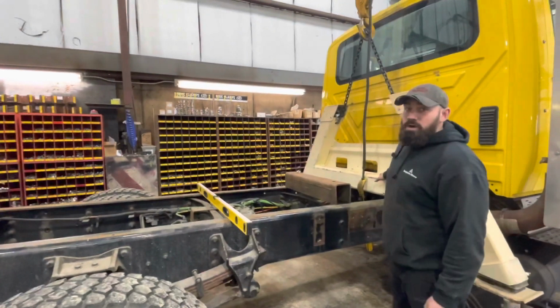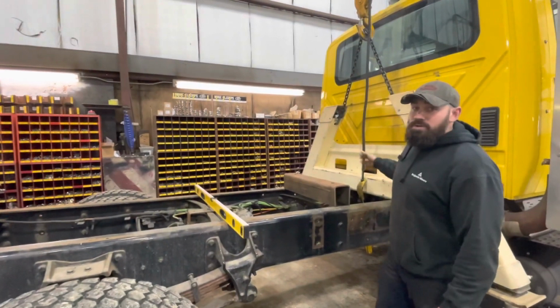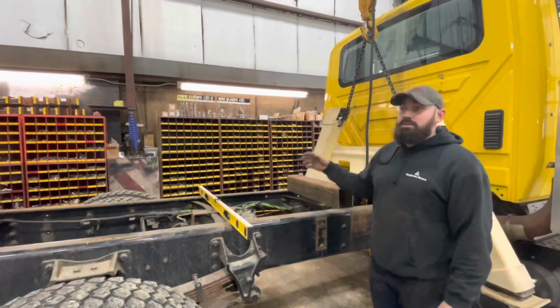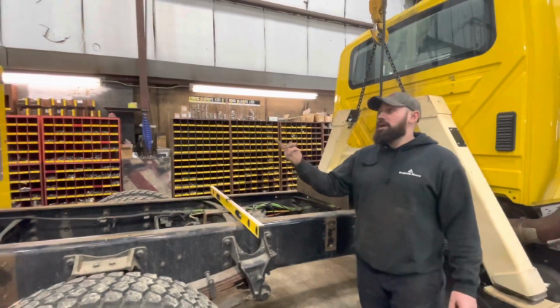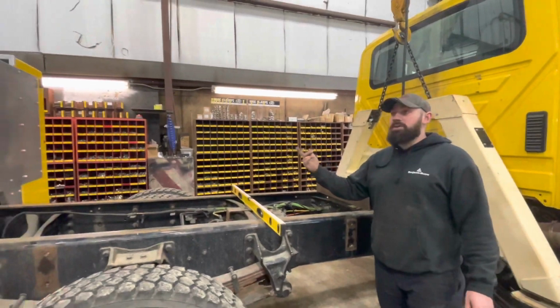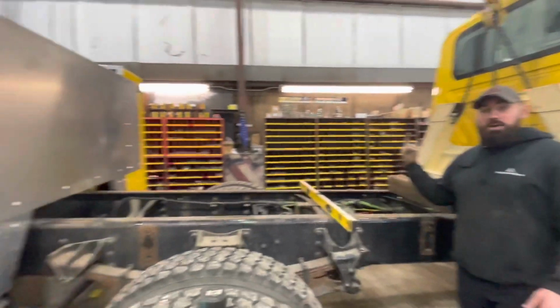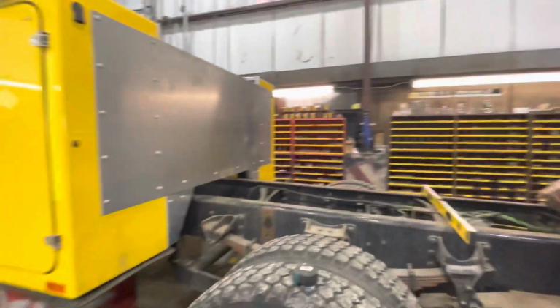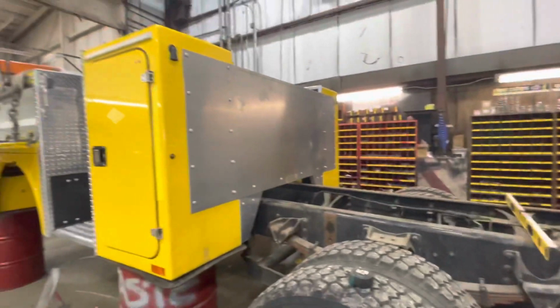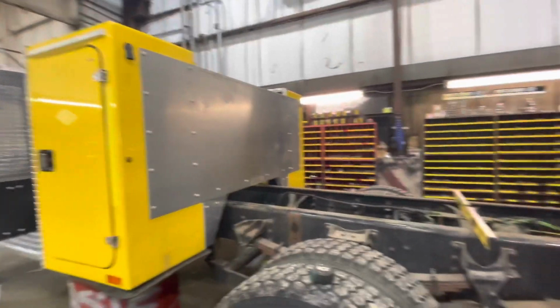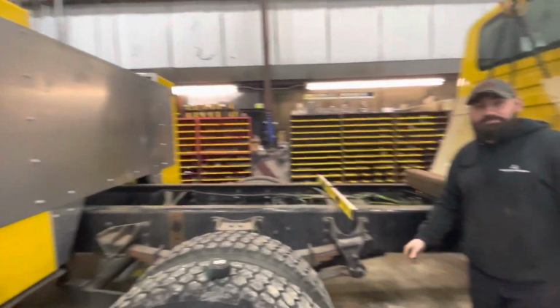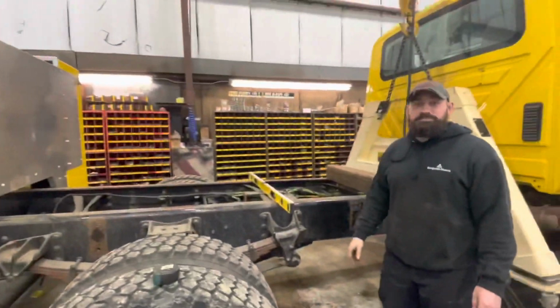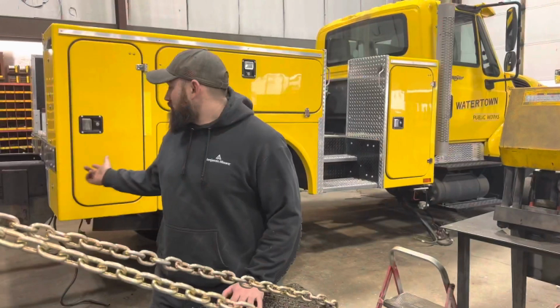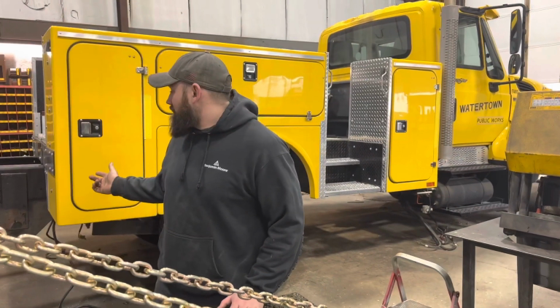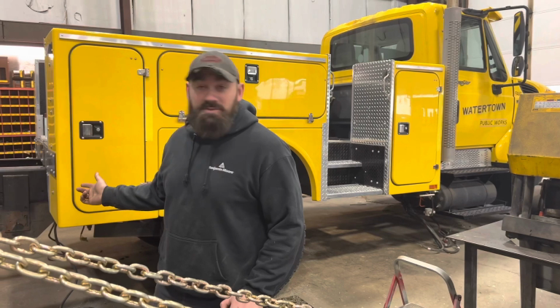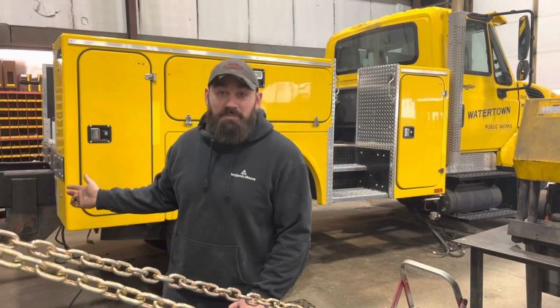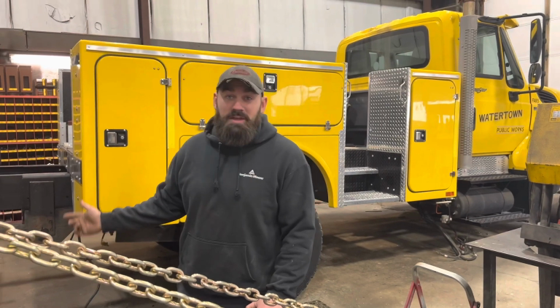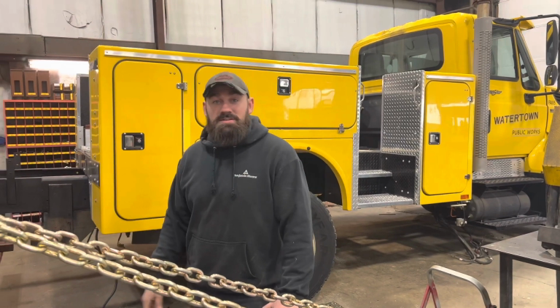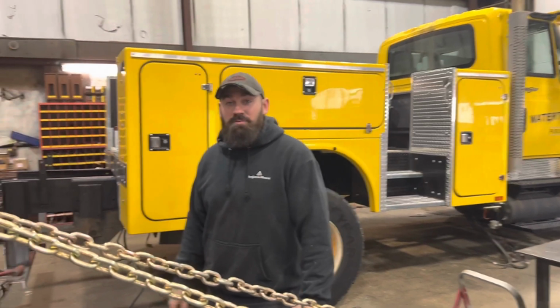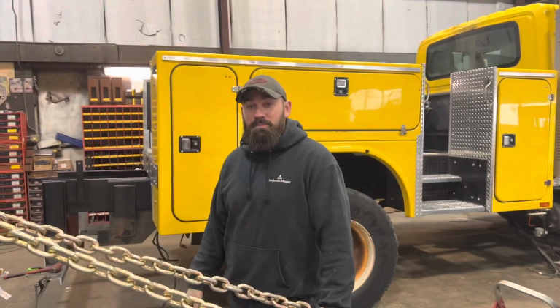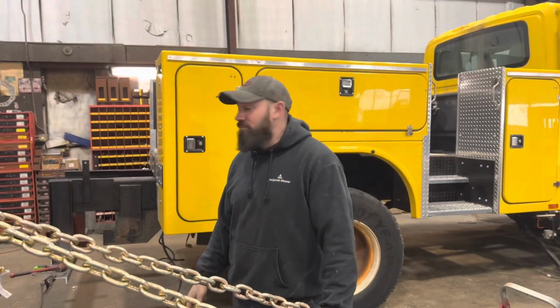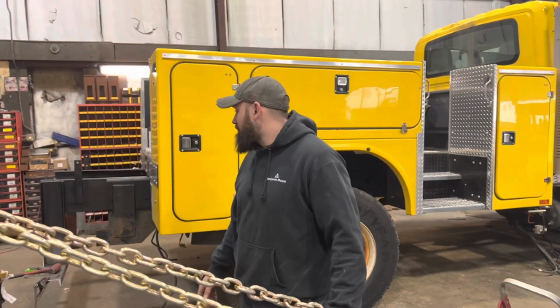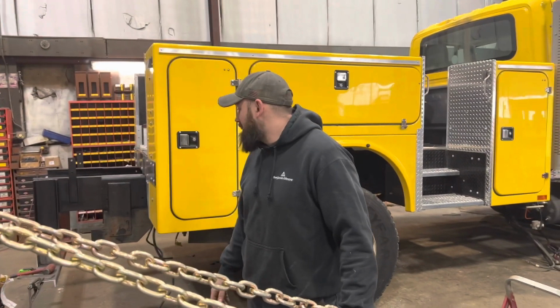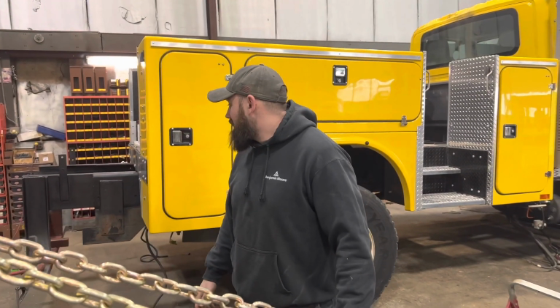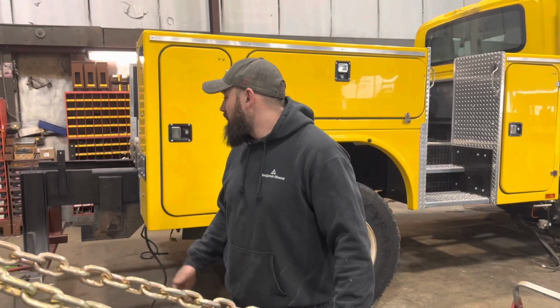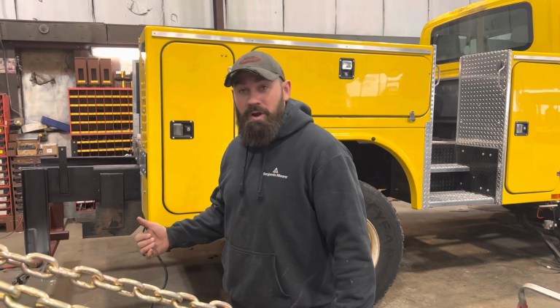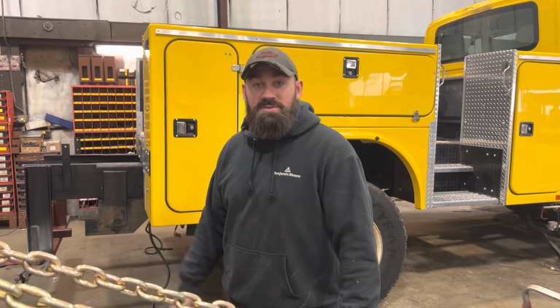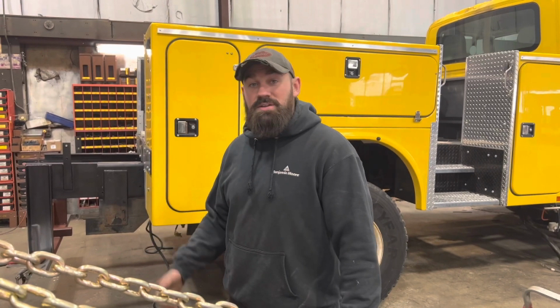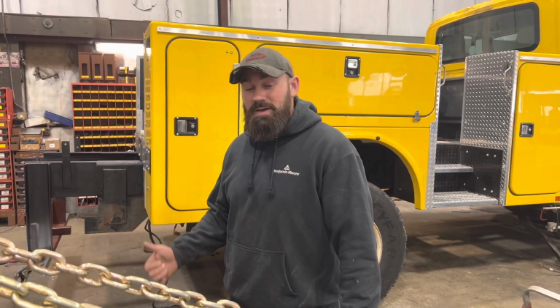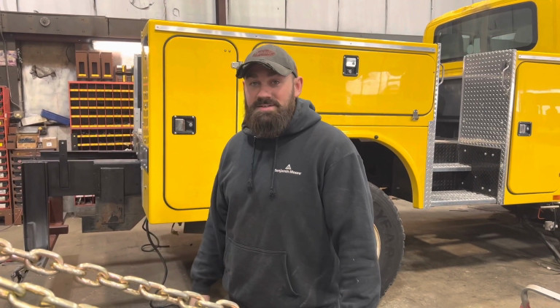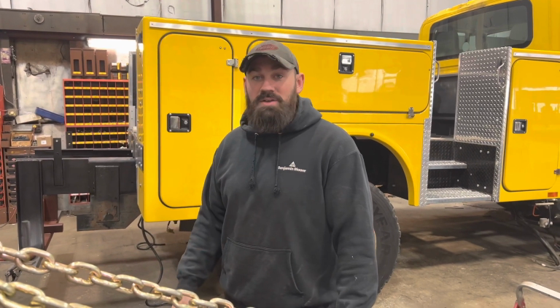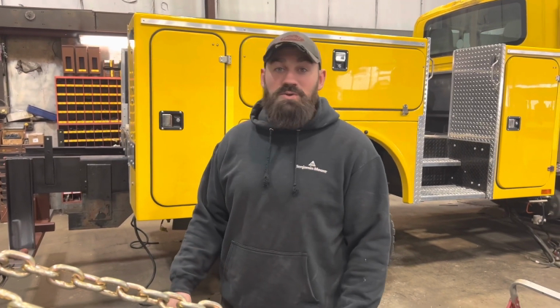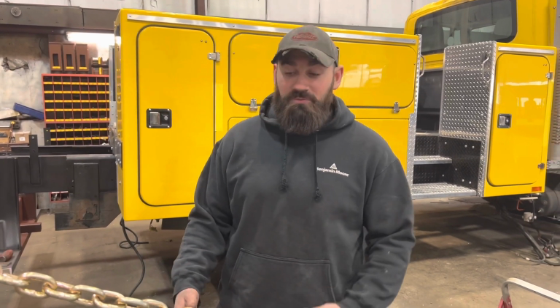Outriggers are going in and the body's going to come on and sit on. We're finishing up fabricating the tail shelf platform and all the framework for that. He's spraying a coat of primer on so it can dry nice and easy while he's finishing welding the front.